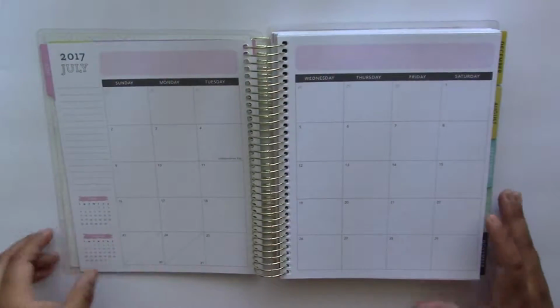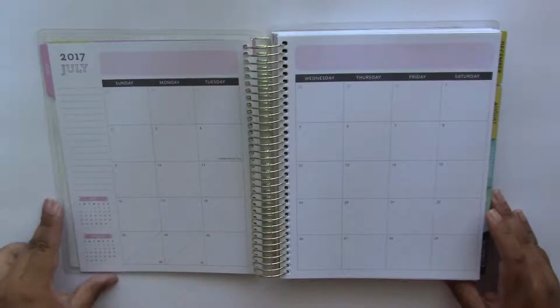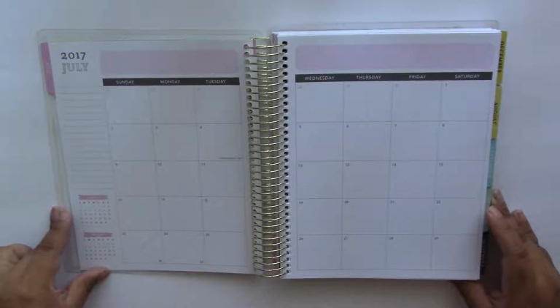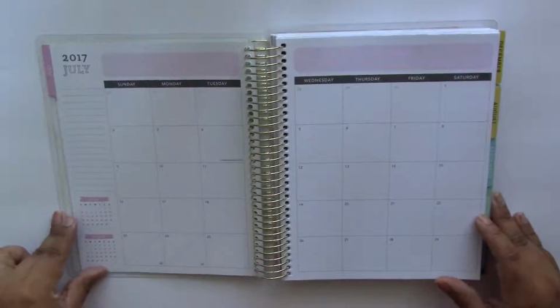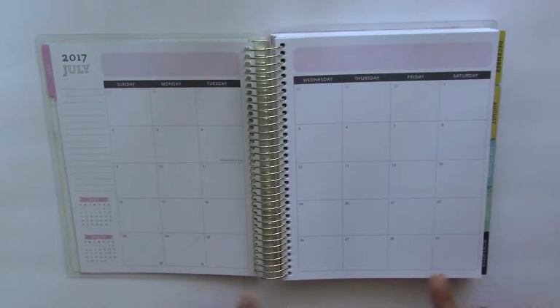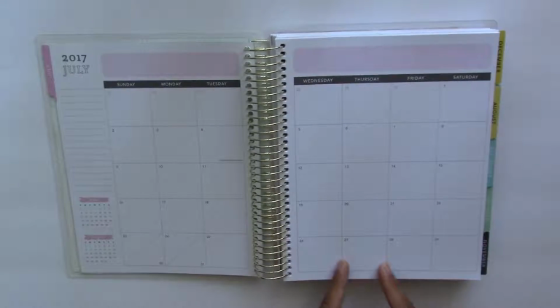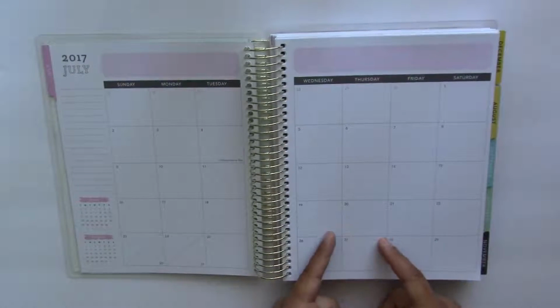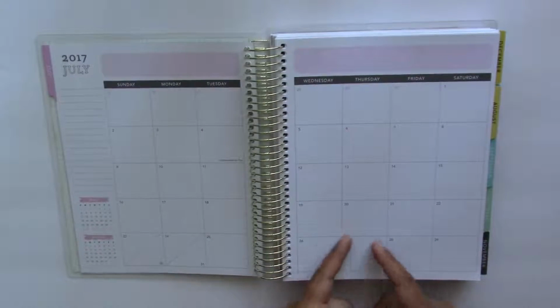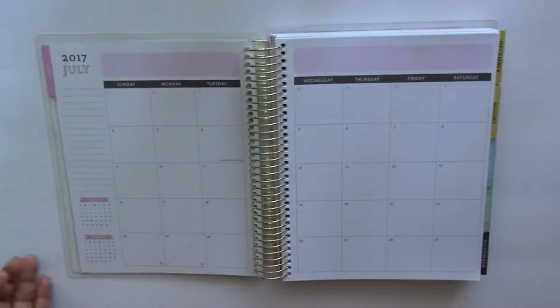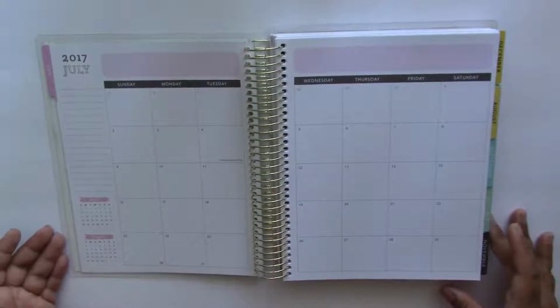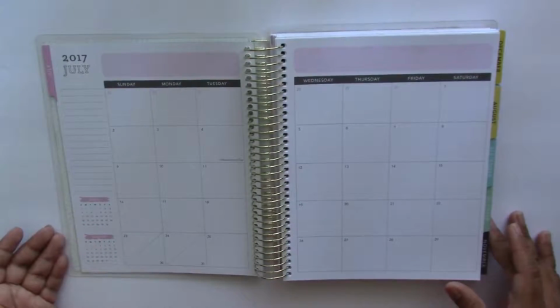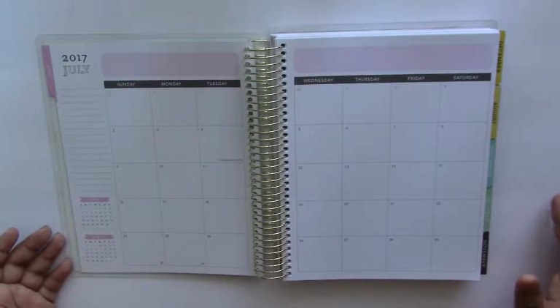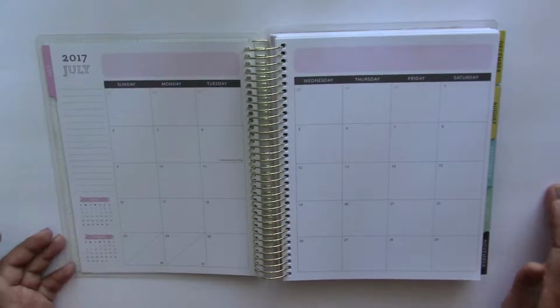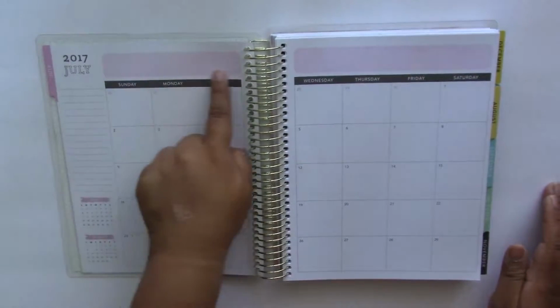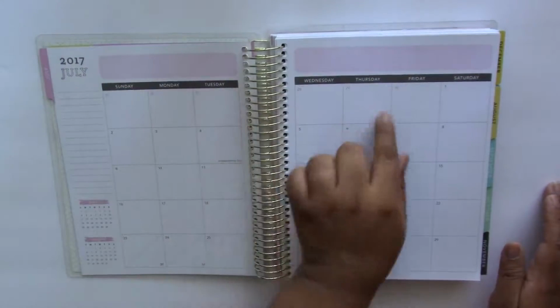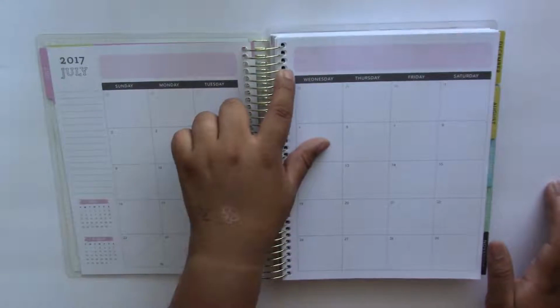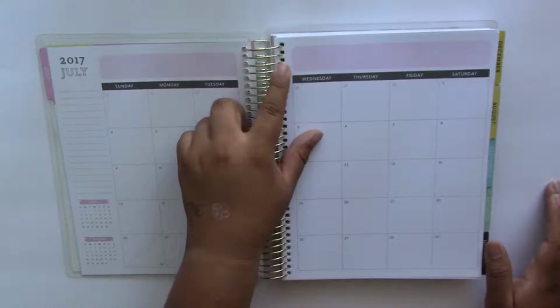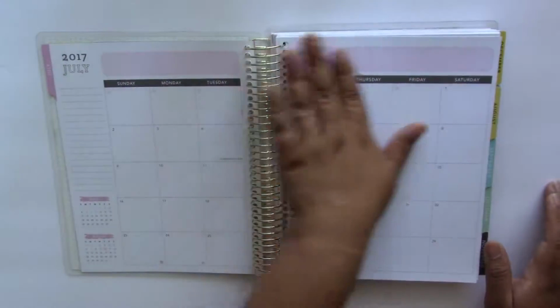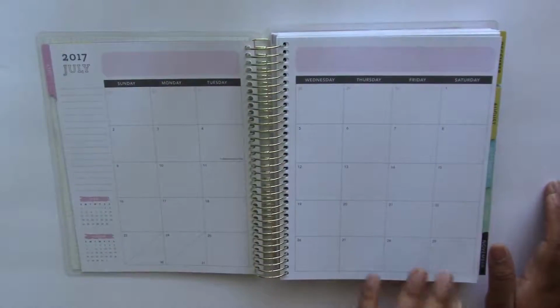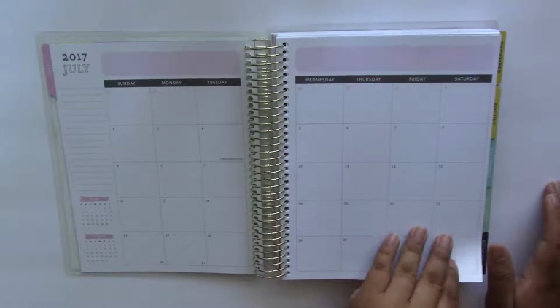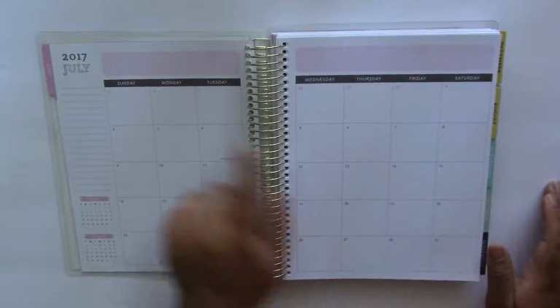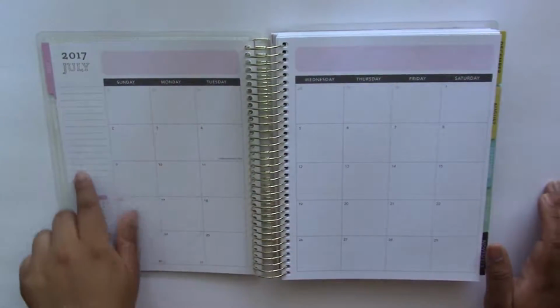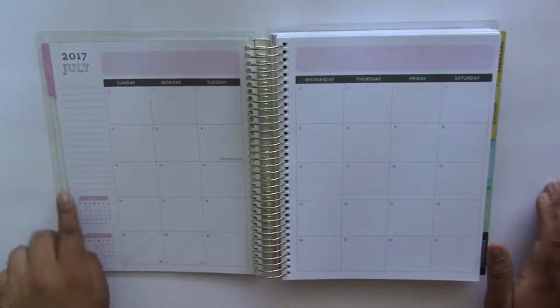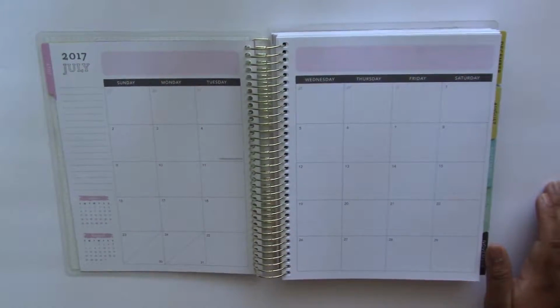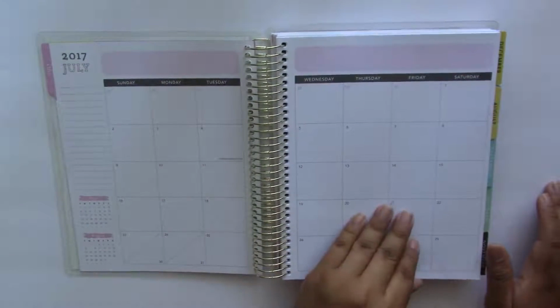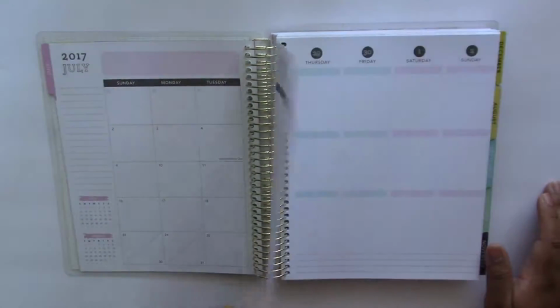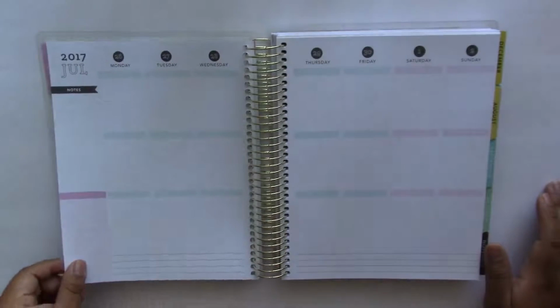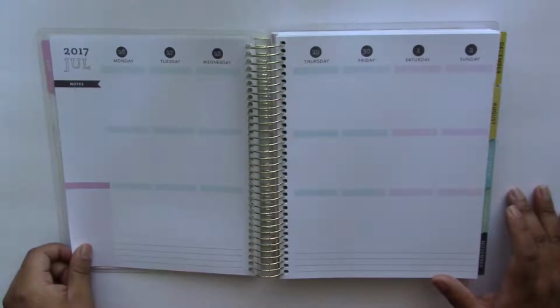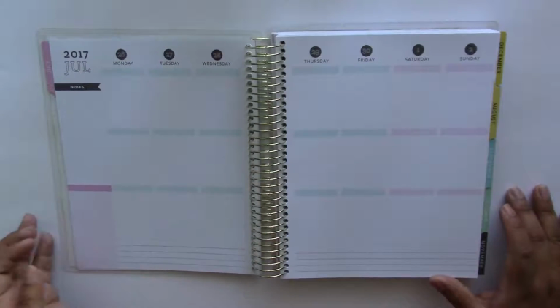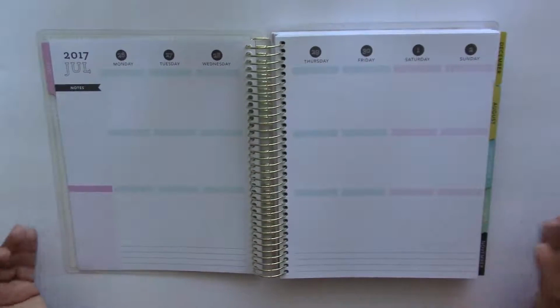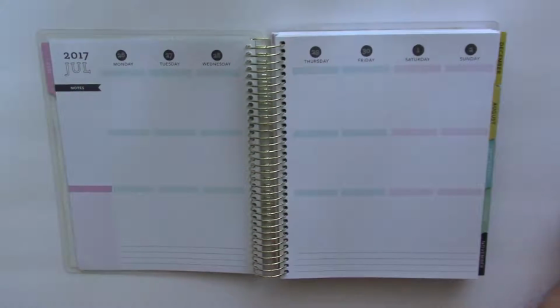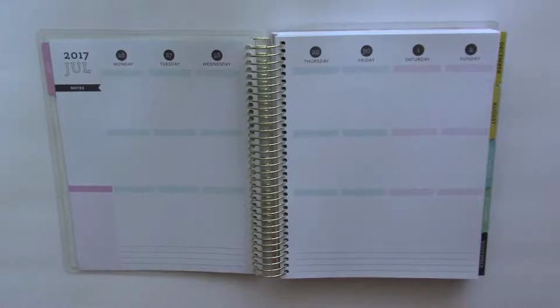This planner is an 18-month dated planner and the first month we start out with is July. This is the monthly overview page for July and it is a lot bigger than my Carpe Diem monthly insert planner, and I am super excited to start using this because now I have a lot more space.